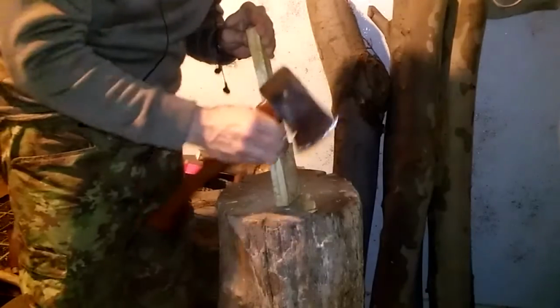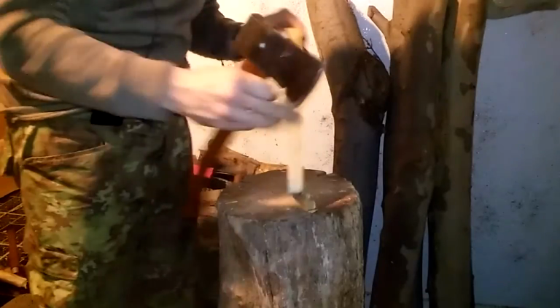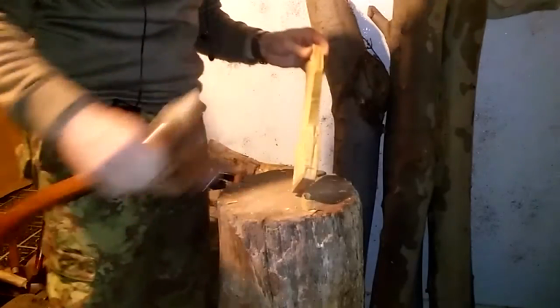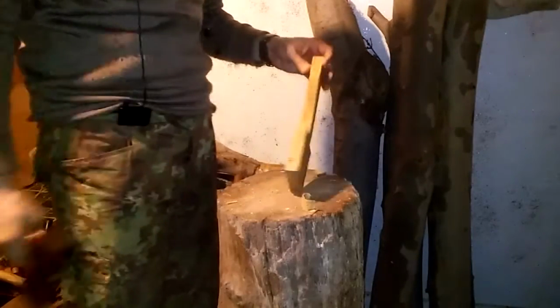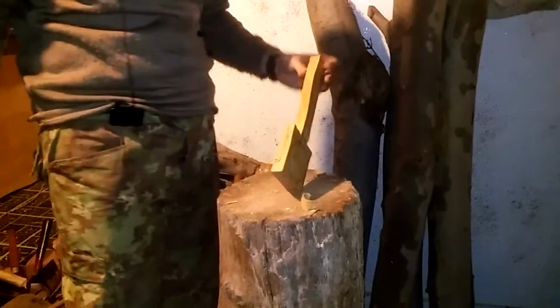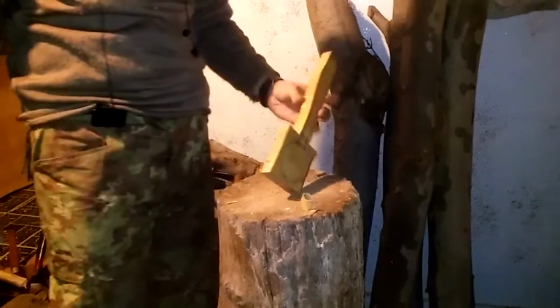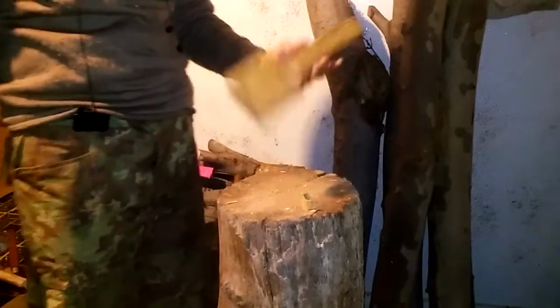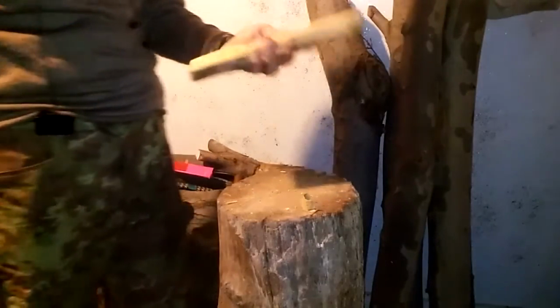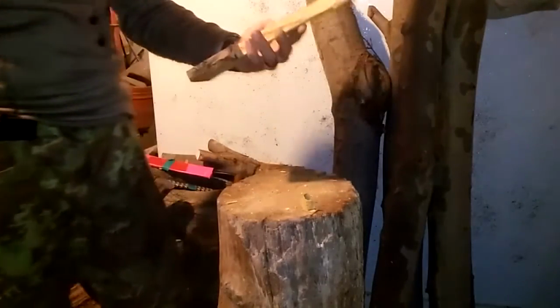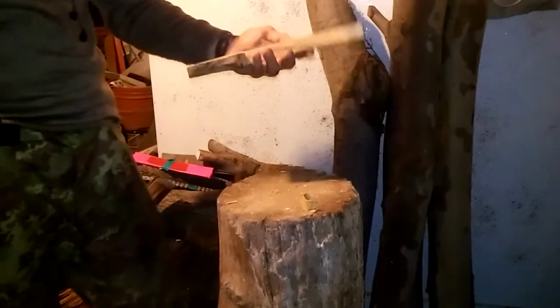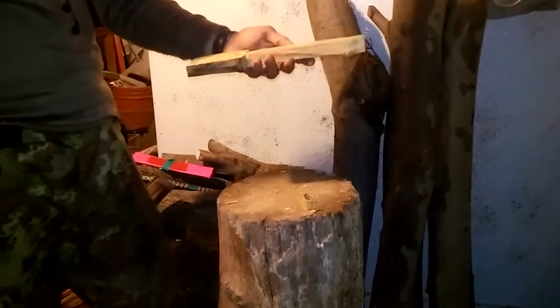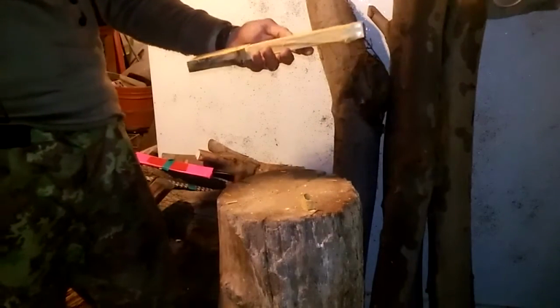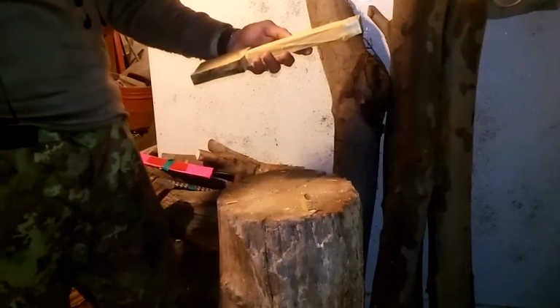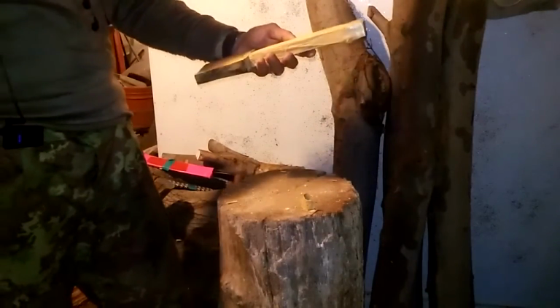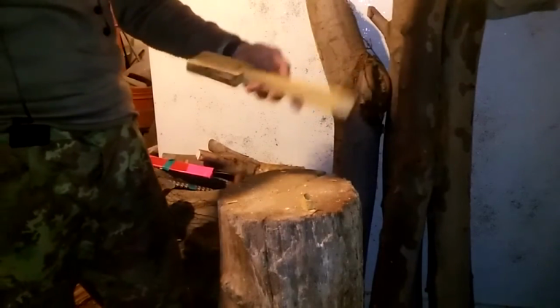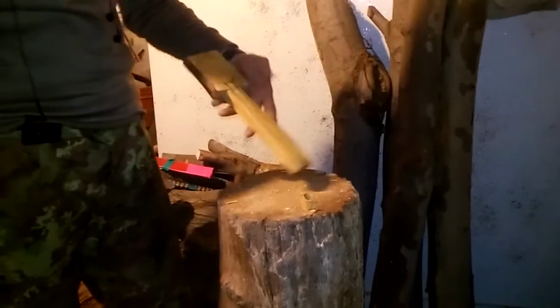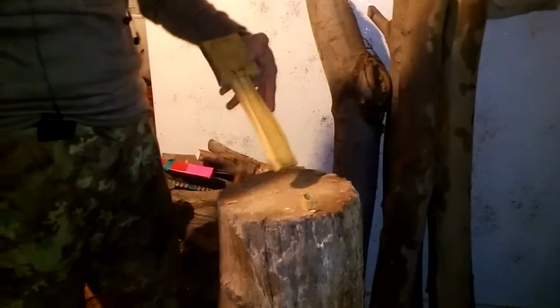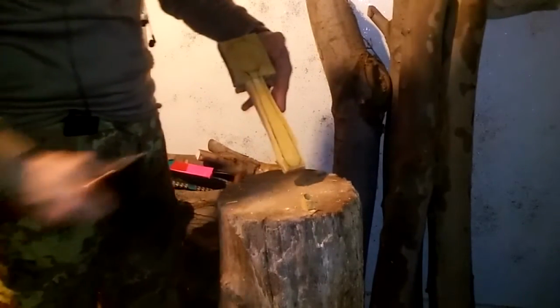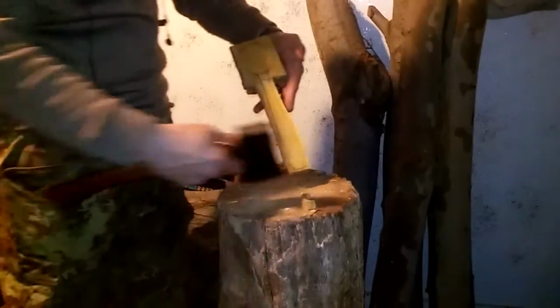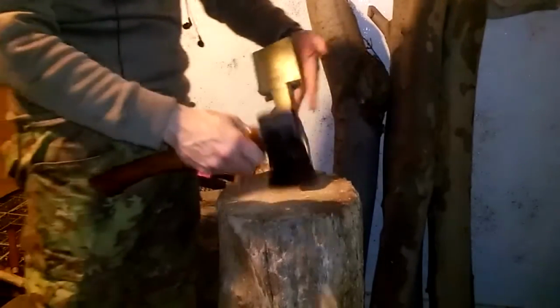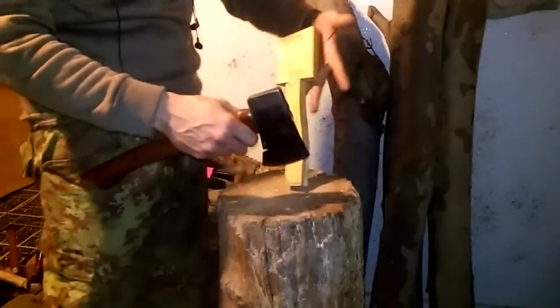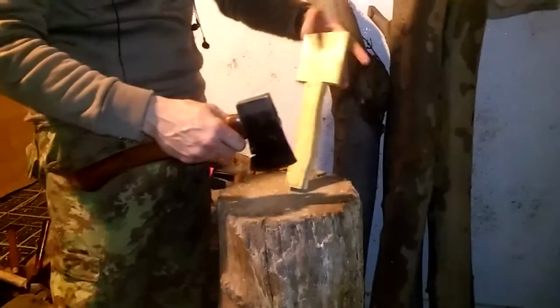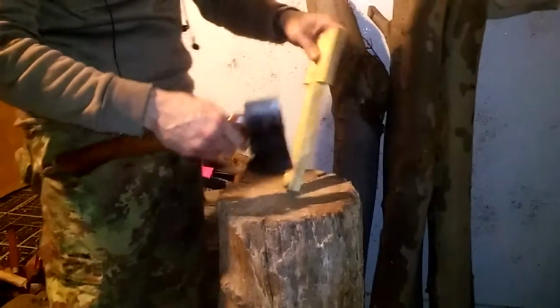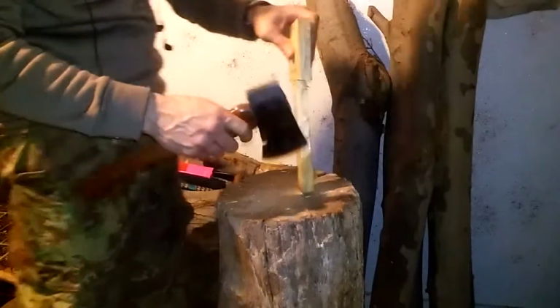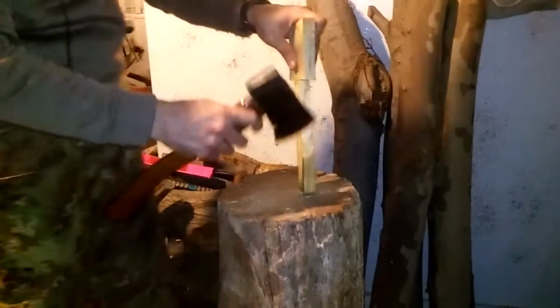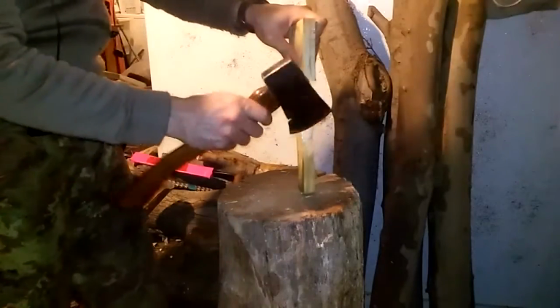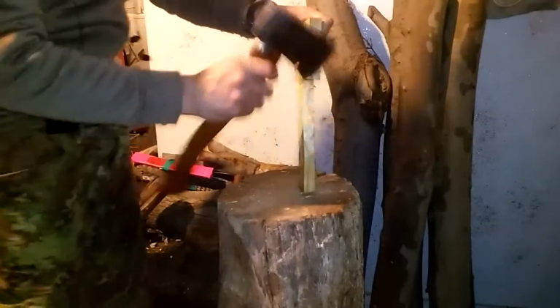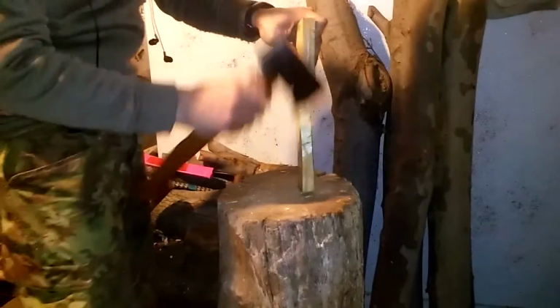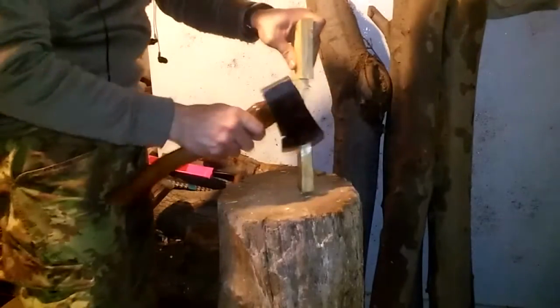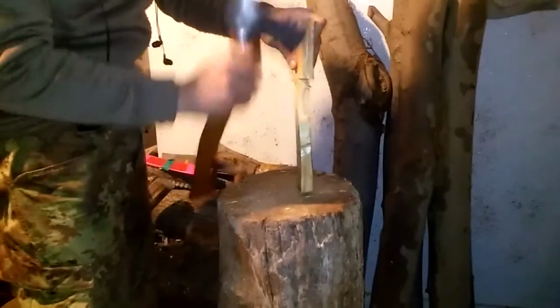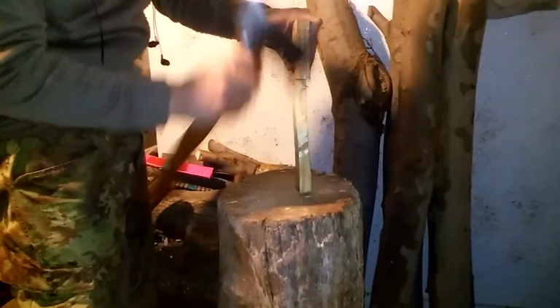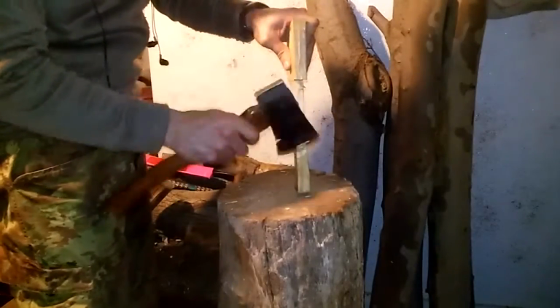Of course, if you have a bandsaw, you could just run that through the bandsaw - probably wouldn't be a problem.